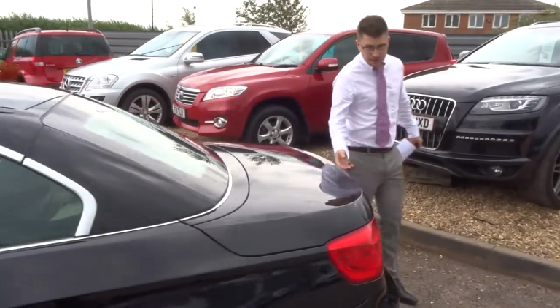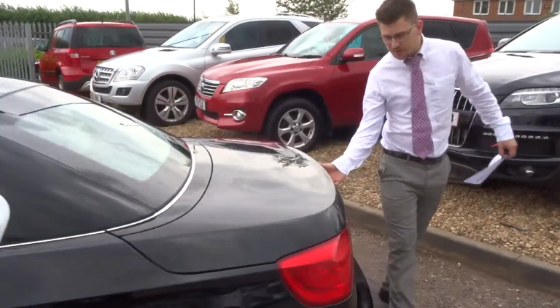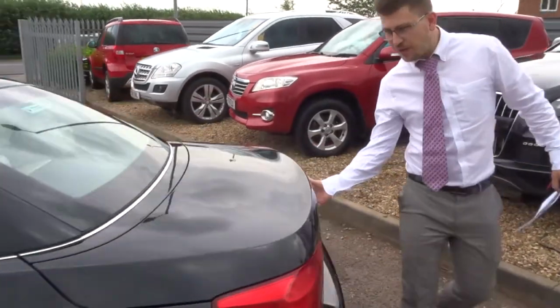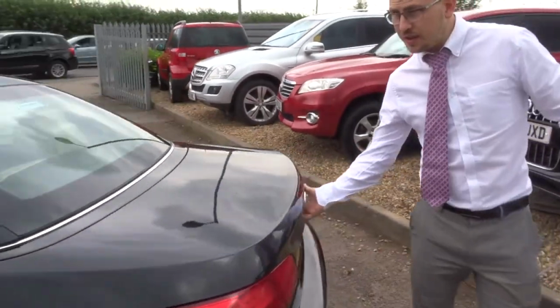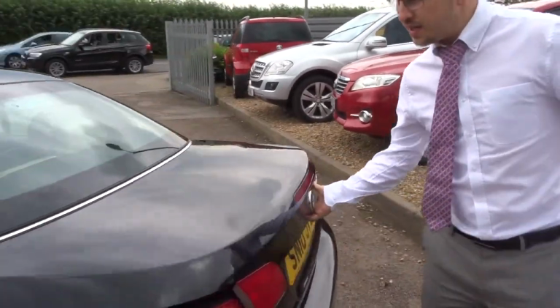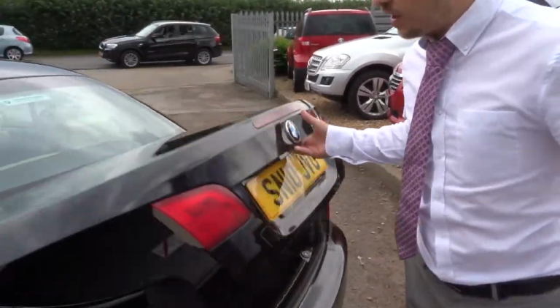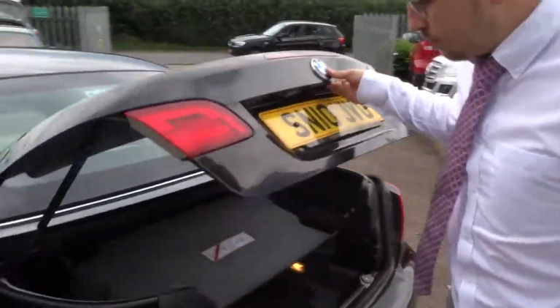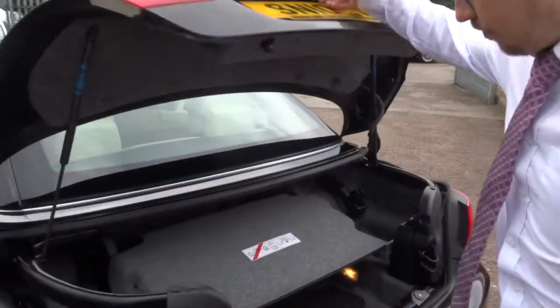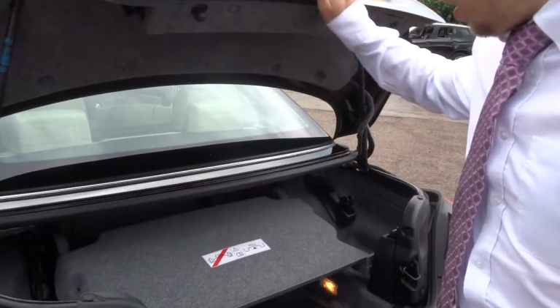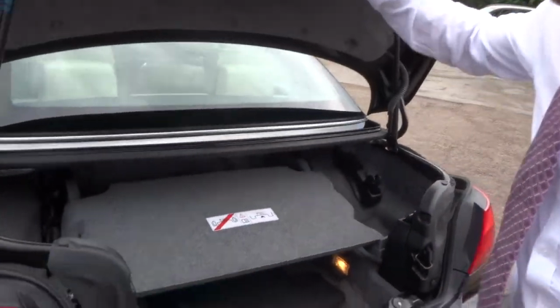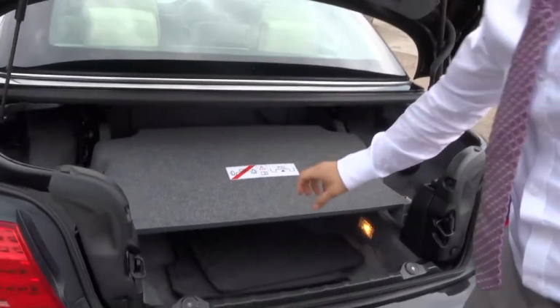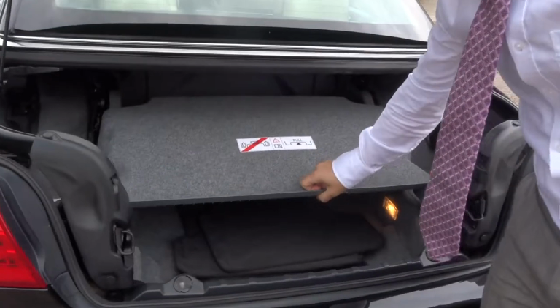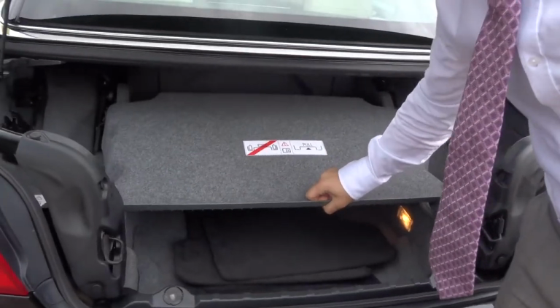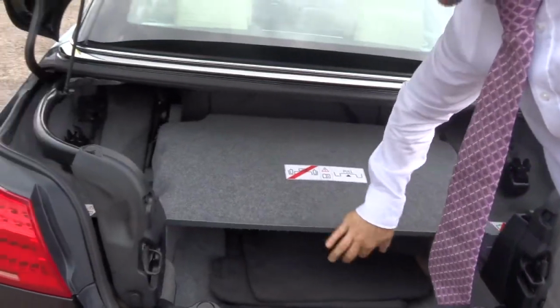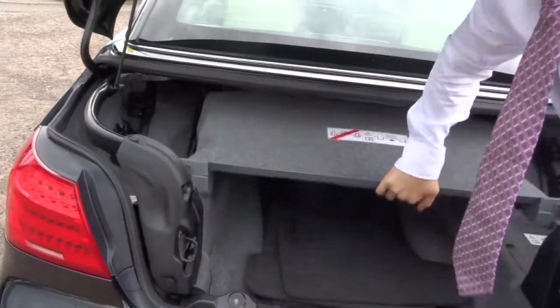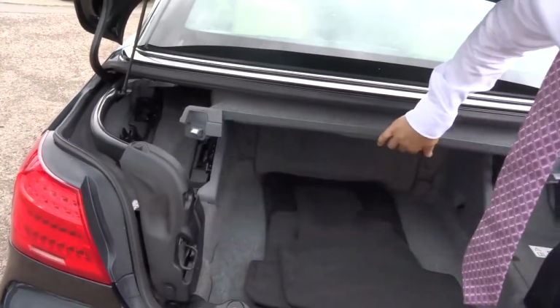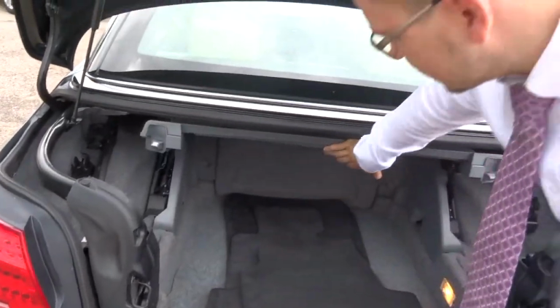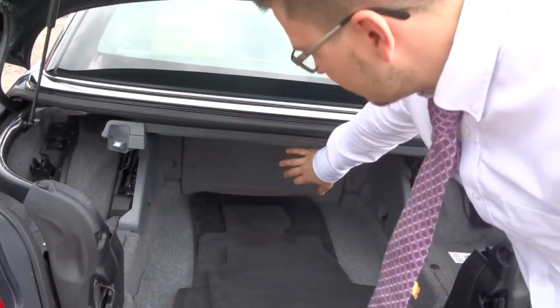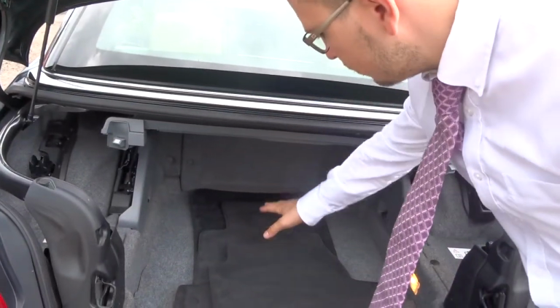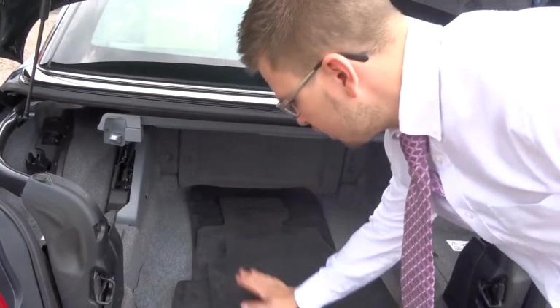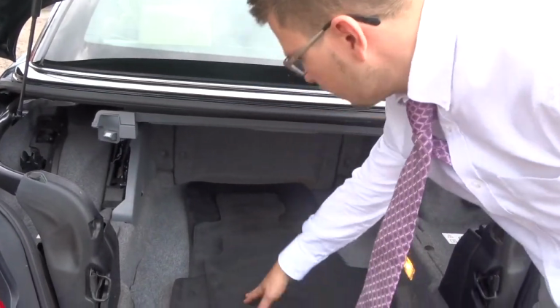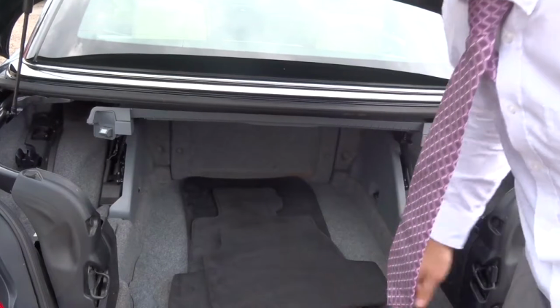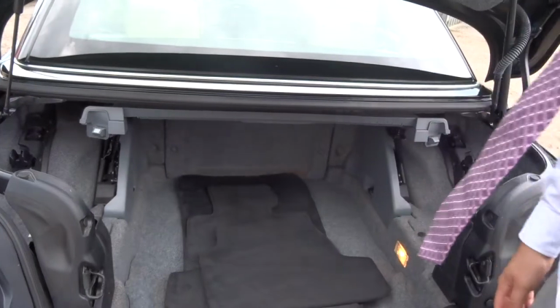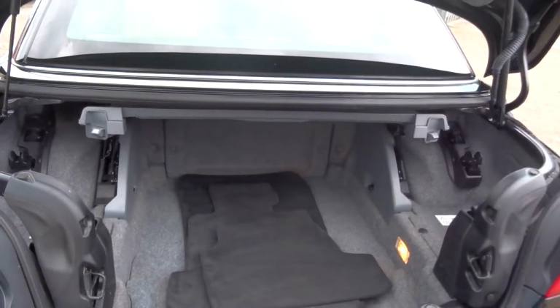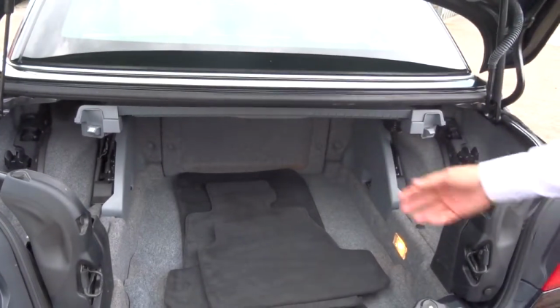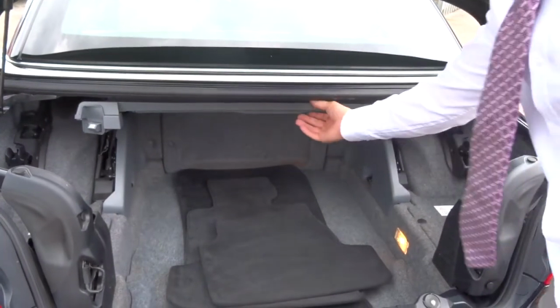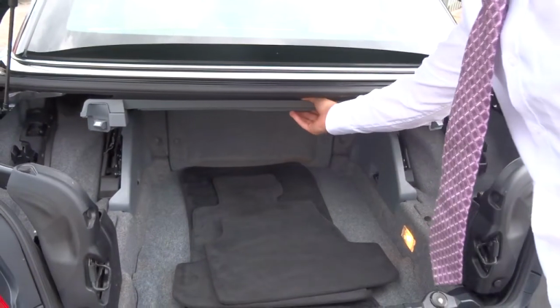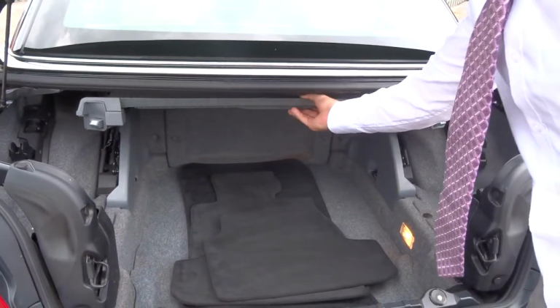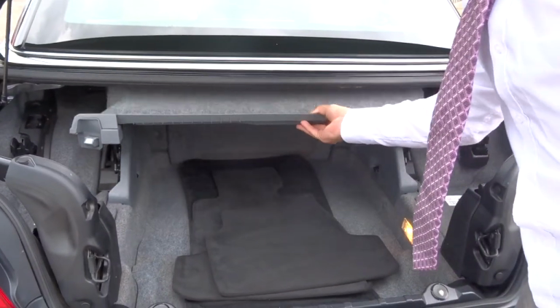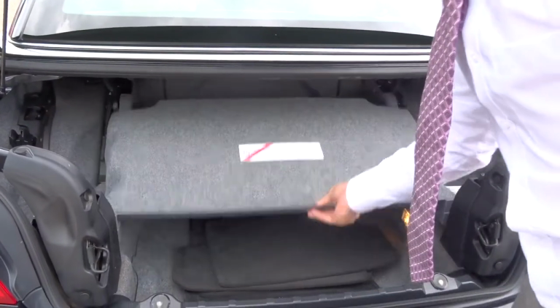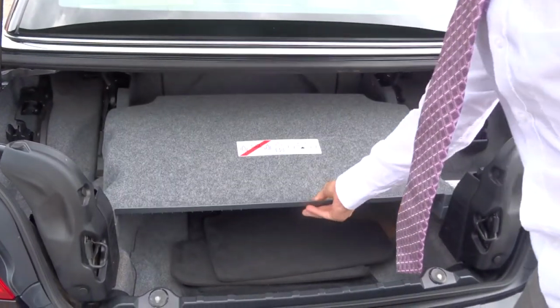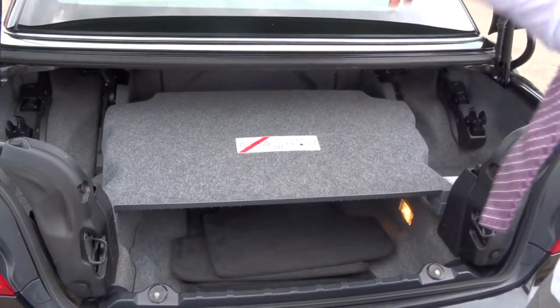So, despite the fact that it is a convertible, with the boot separator up you get a lovely amount of space in the boot. You've got your floor mats there as well. If you do want the roof down, you just collapse that down.